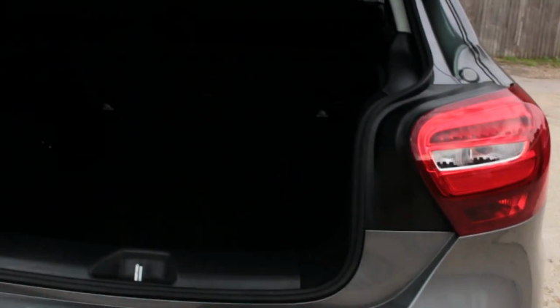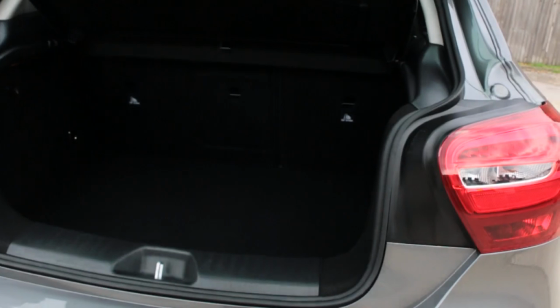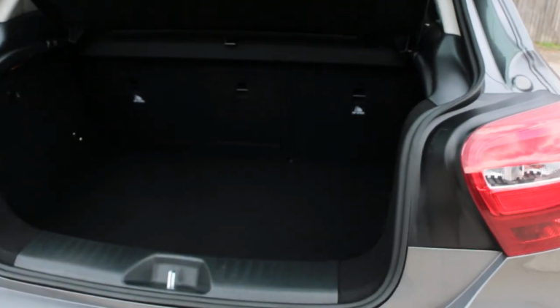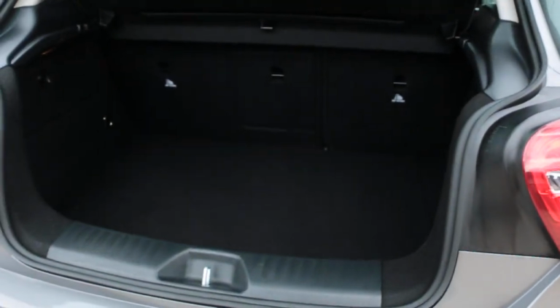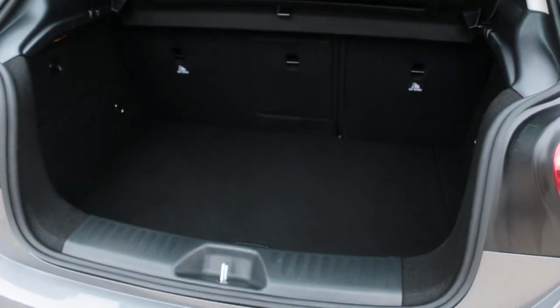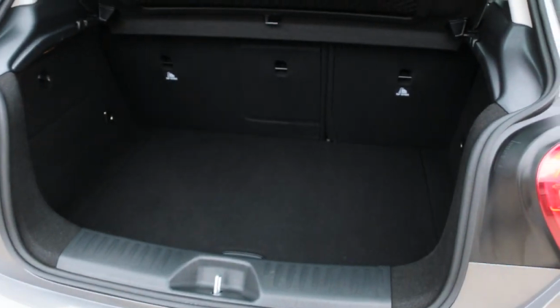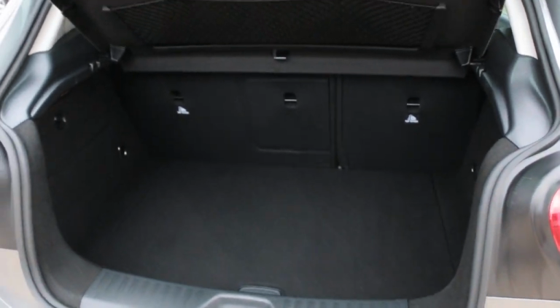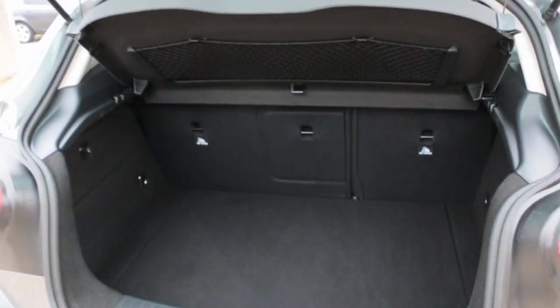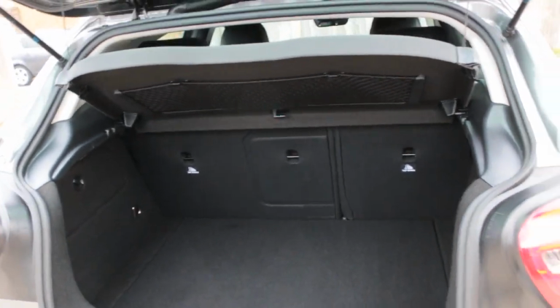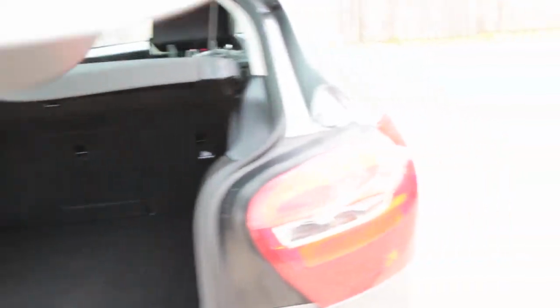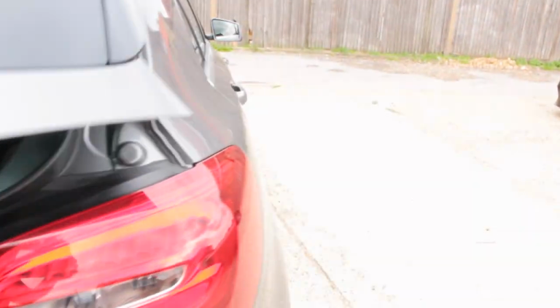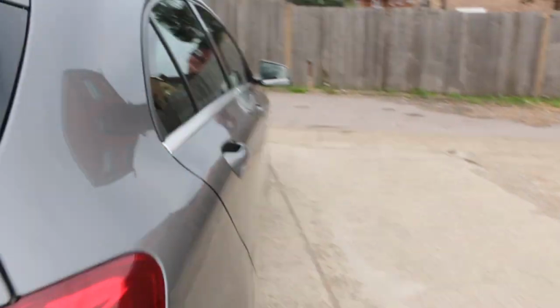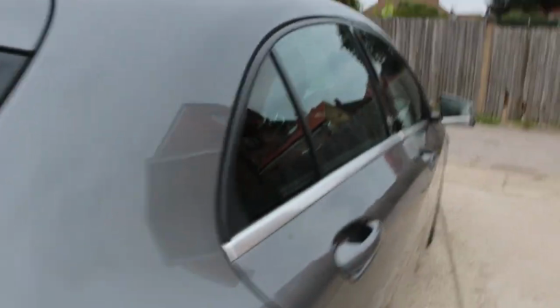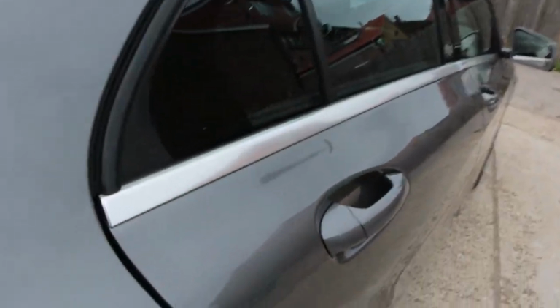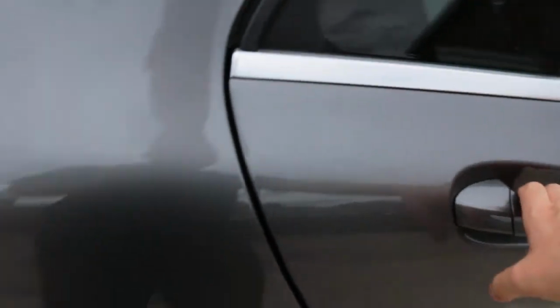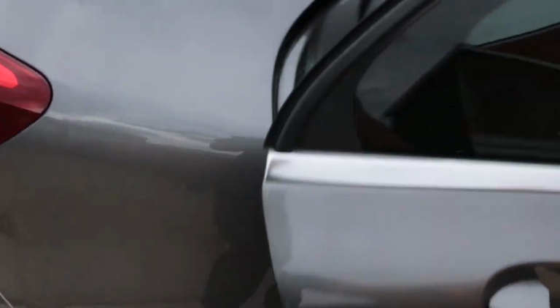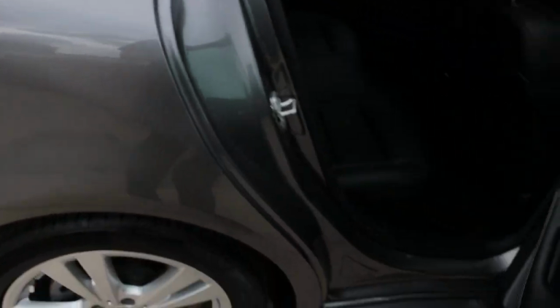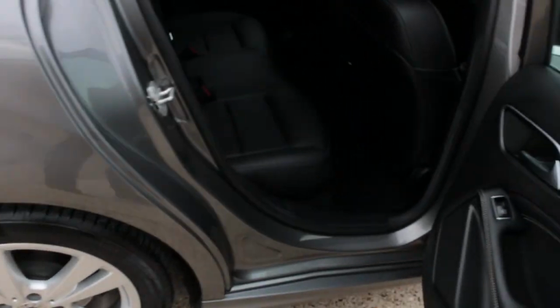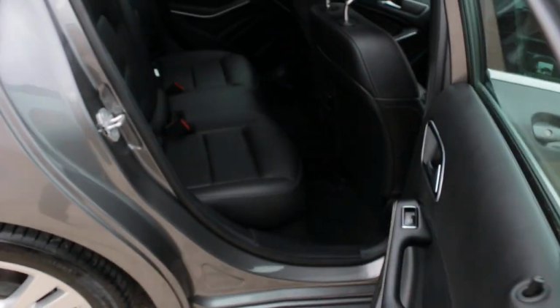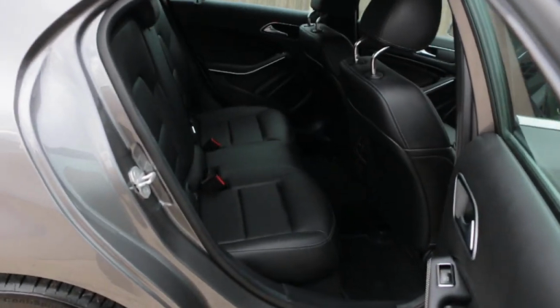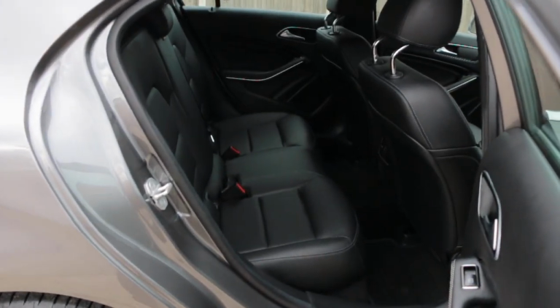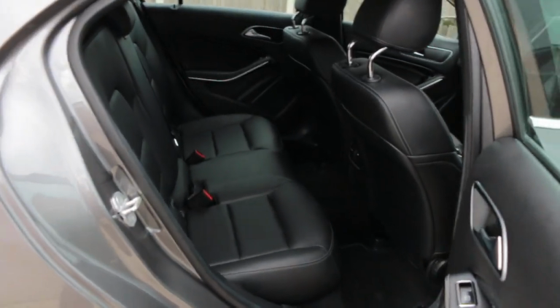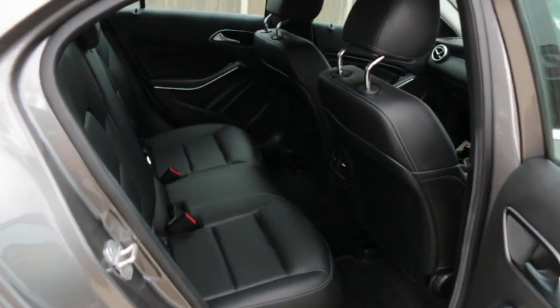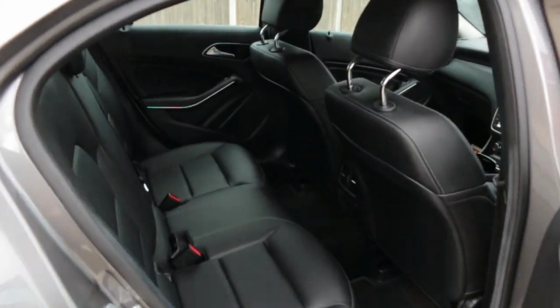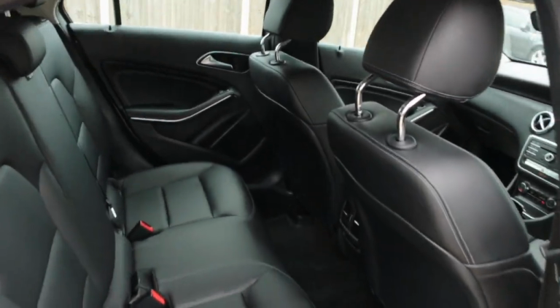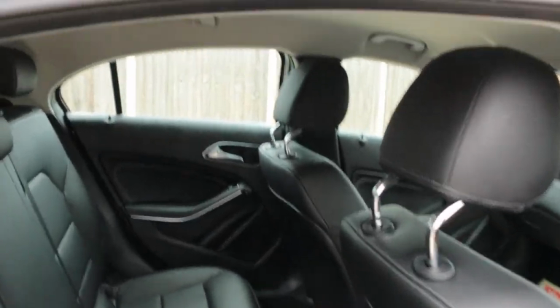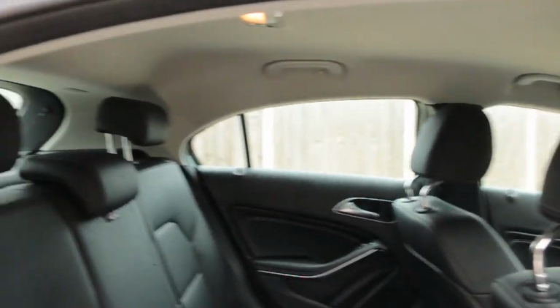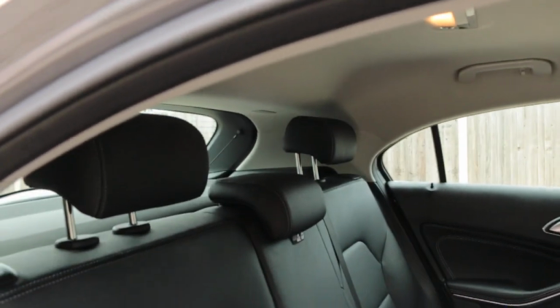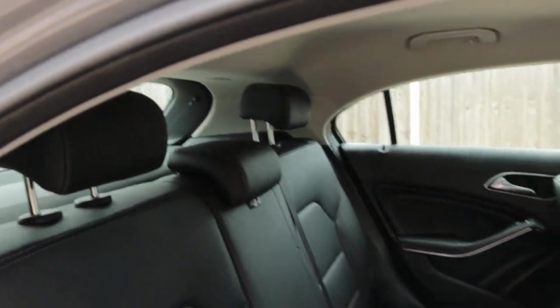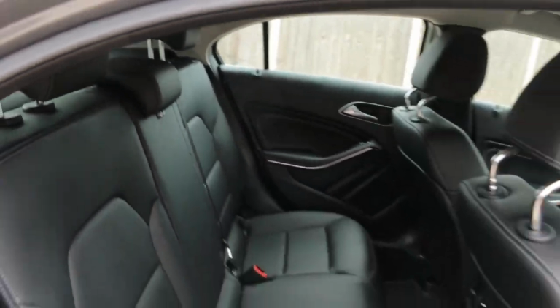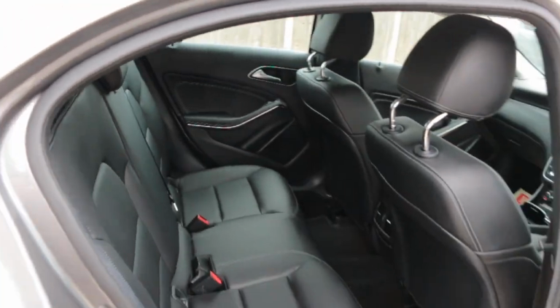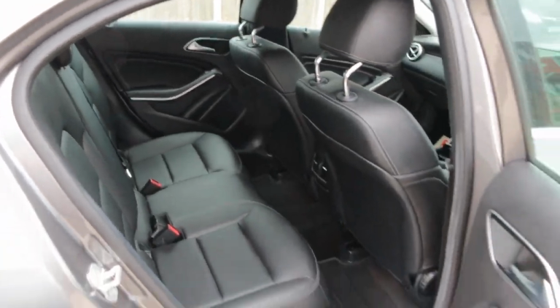Split folding rear seats, black leather interior, sides and front airbags, 5 headrests, ISOFIX.